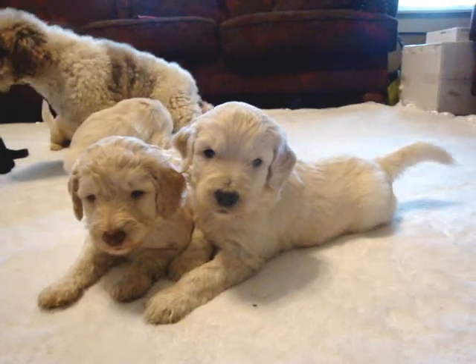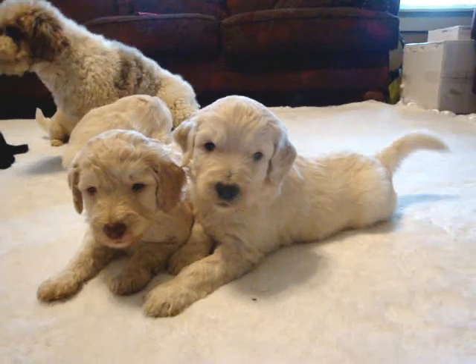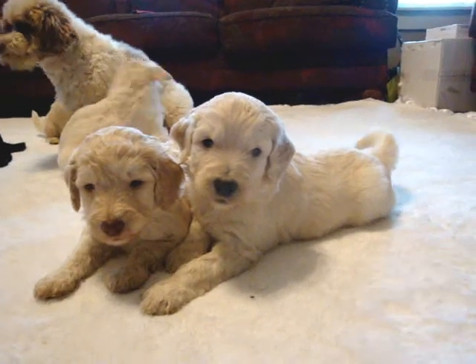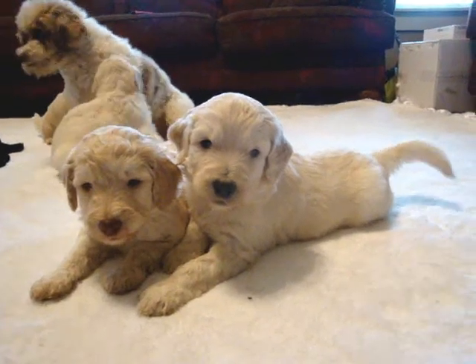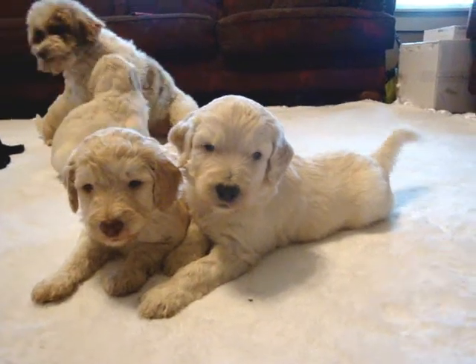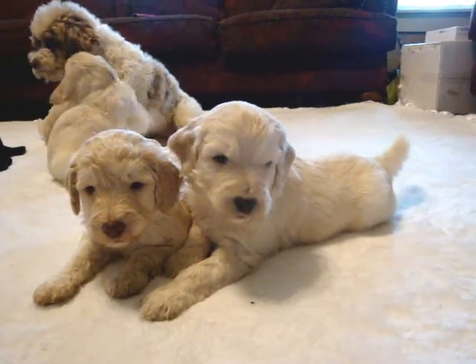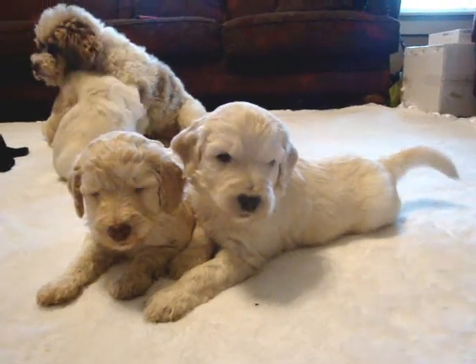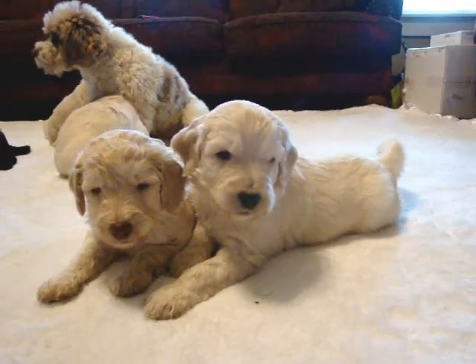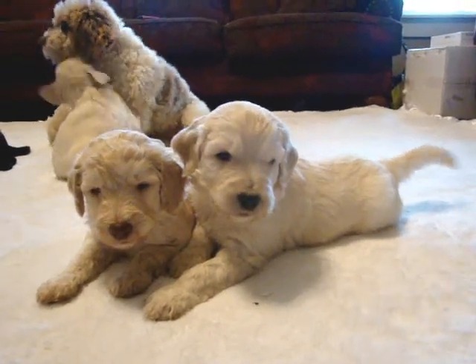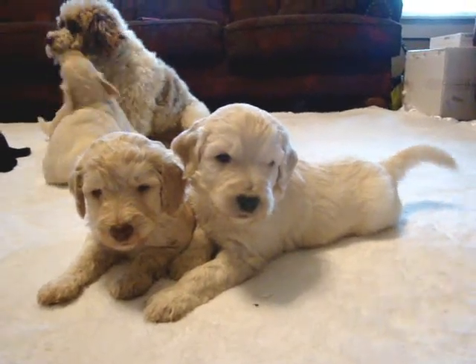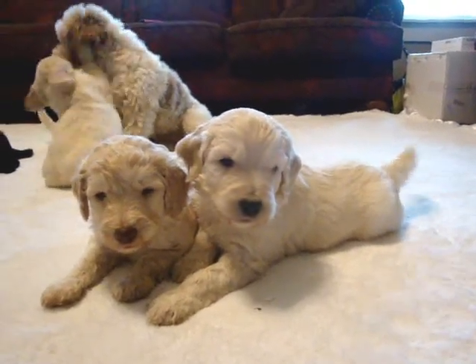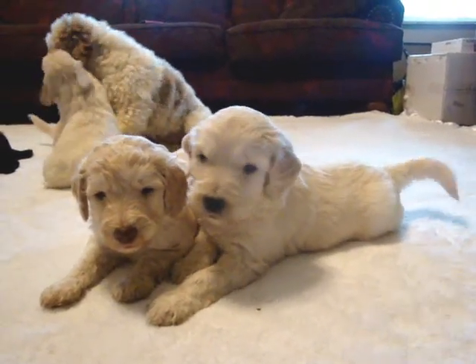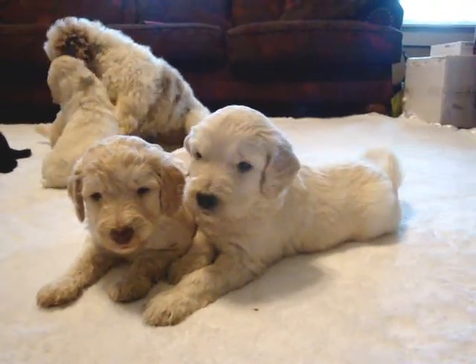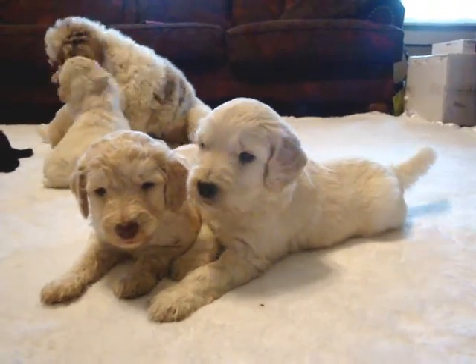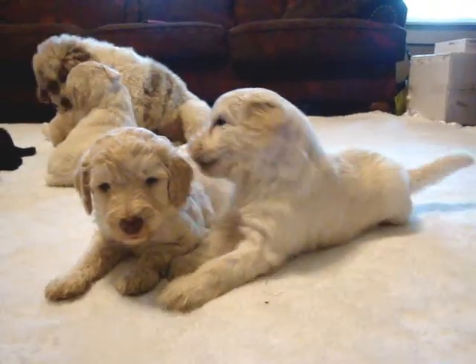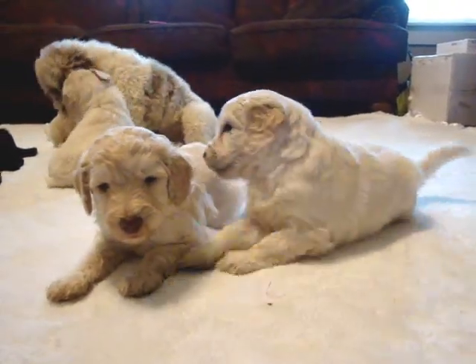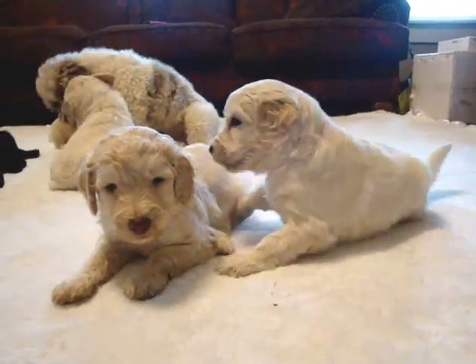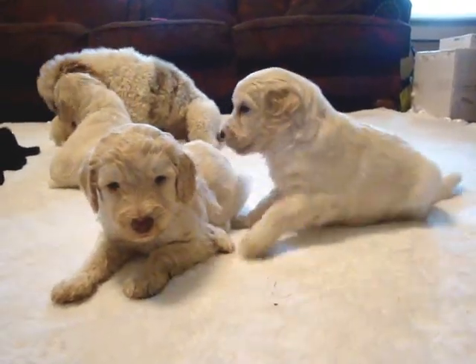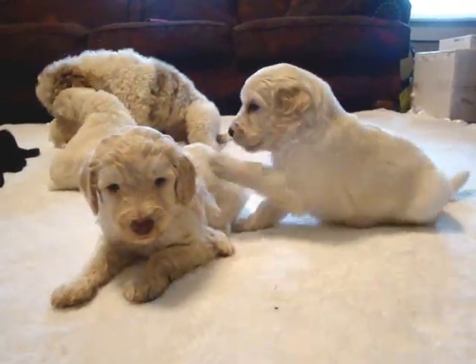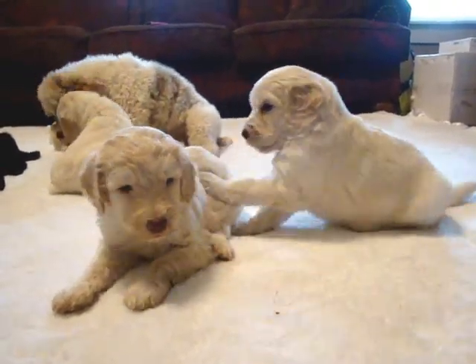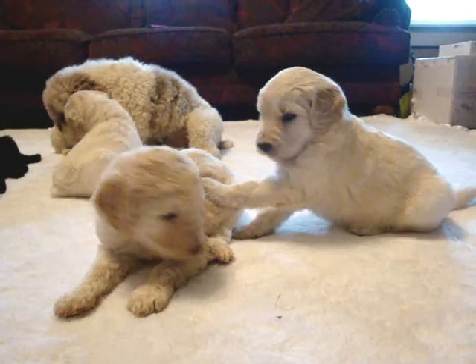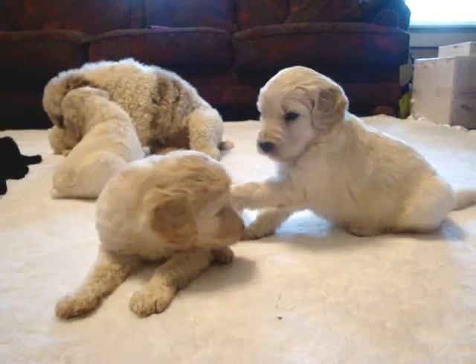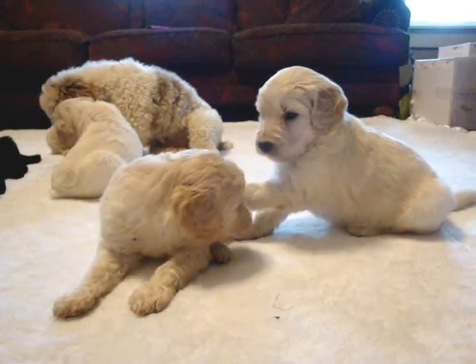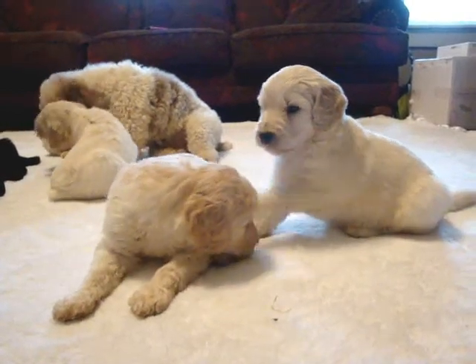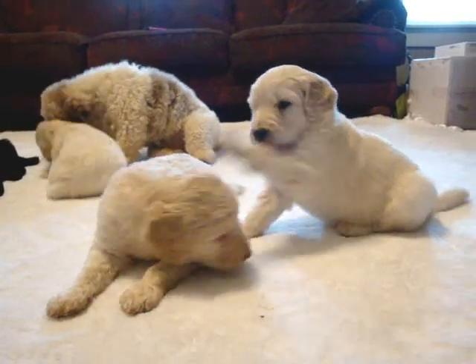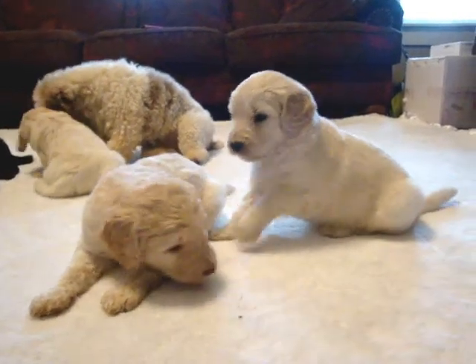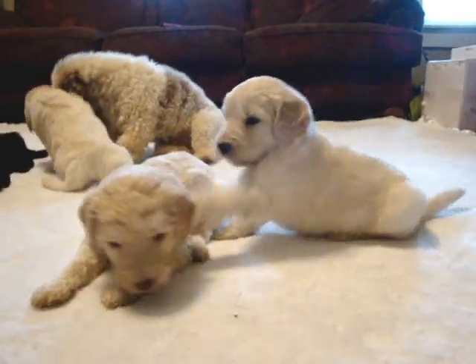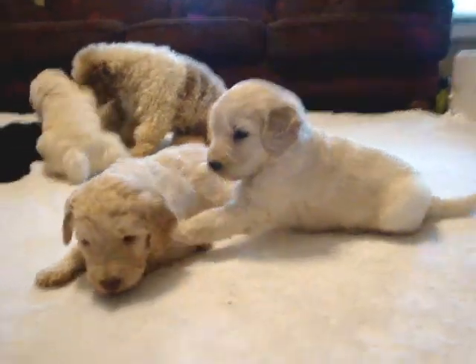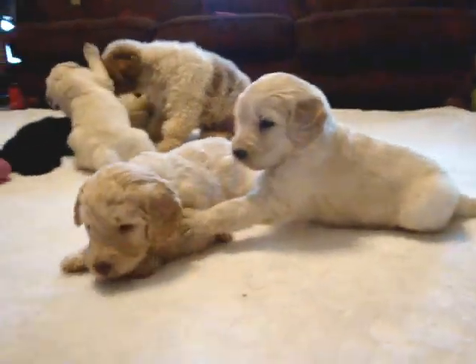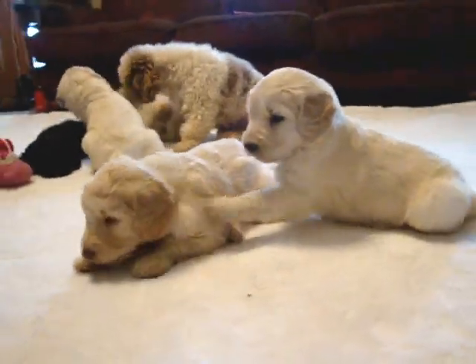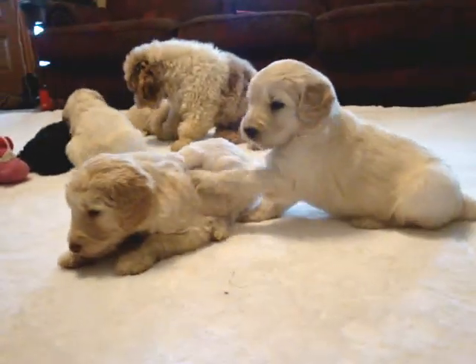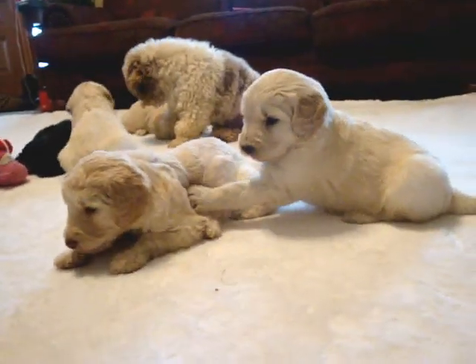We'll start taking them outside about five weeks, and crate training will also begin at five weeks as well. Have a great week.